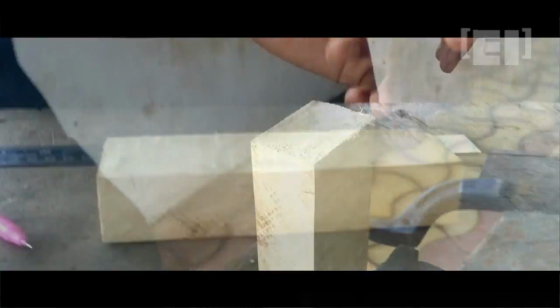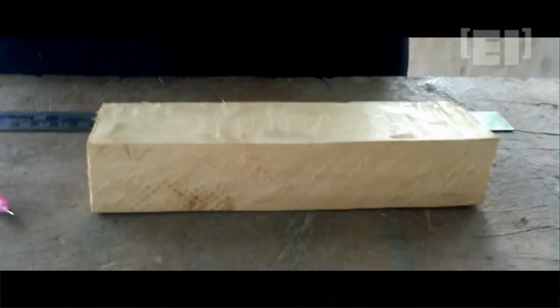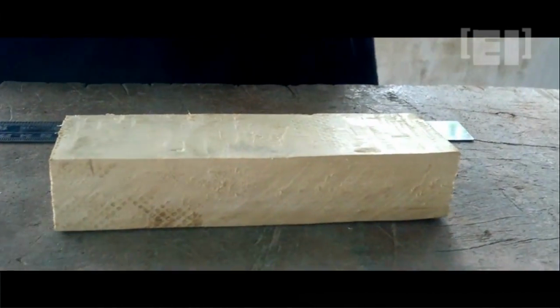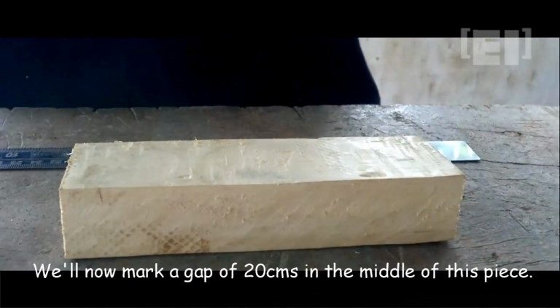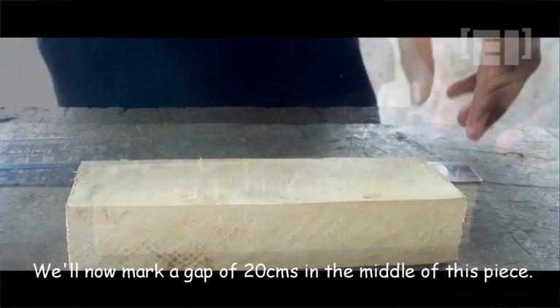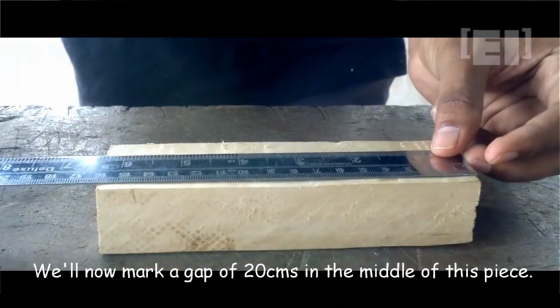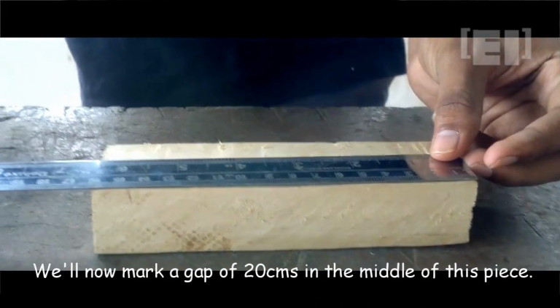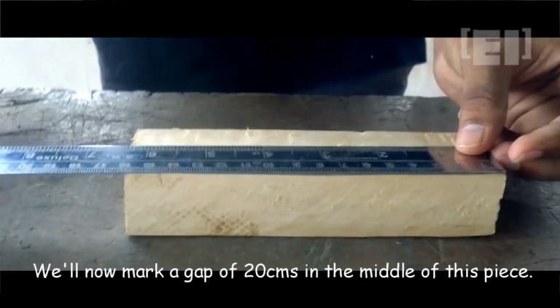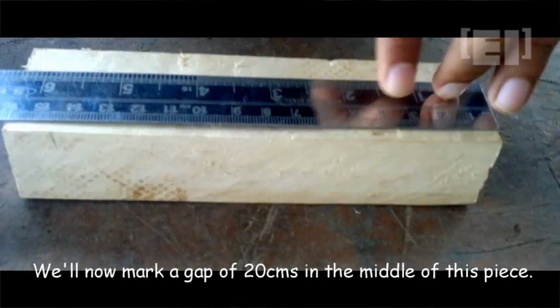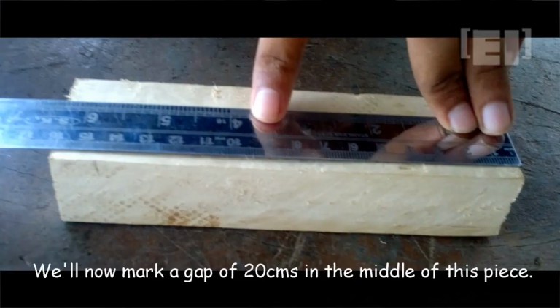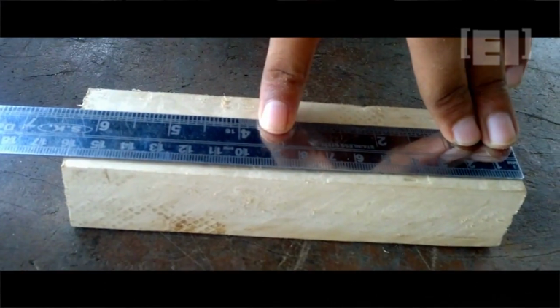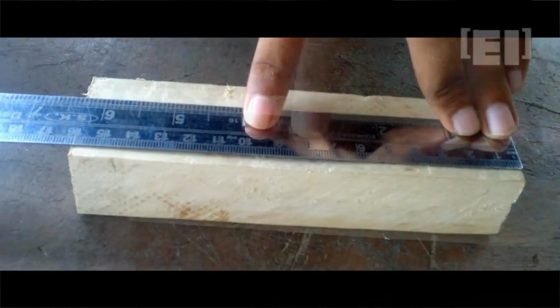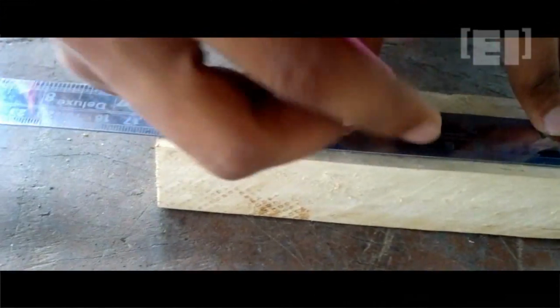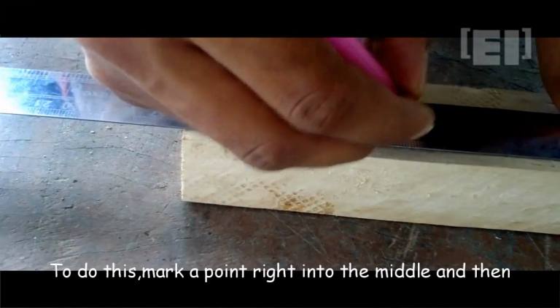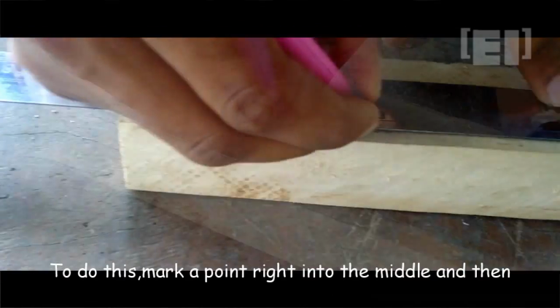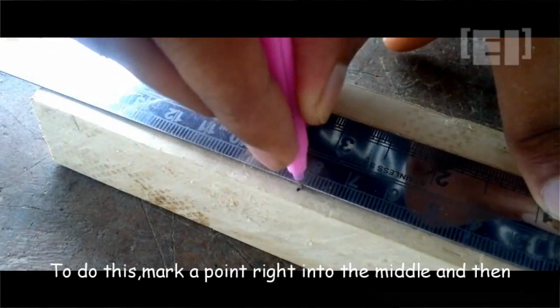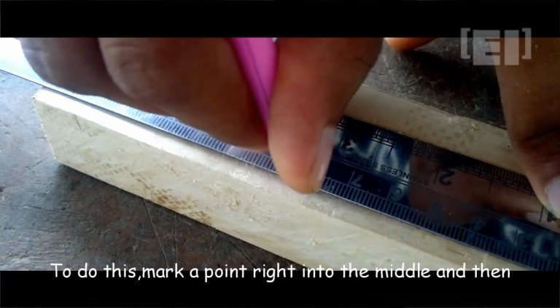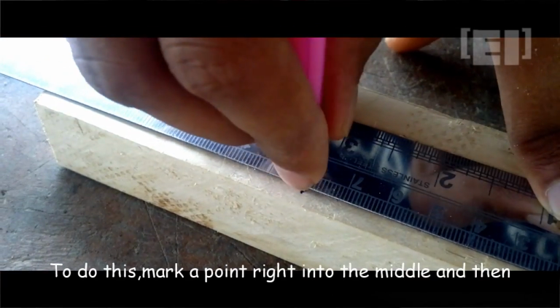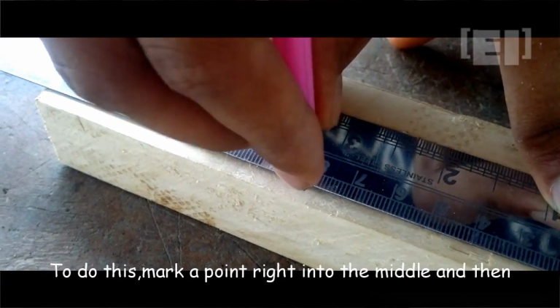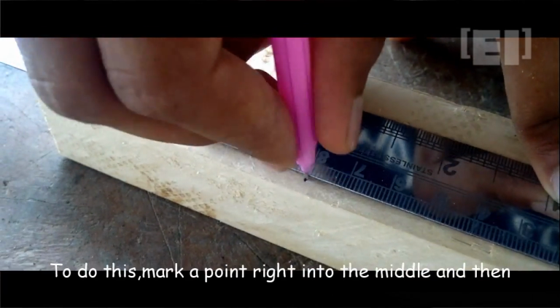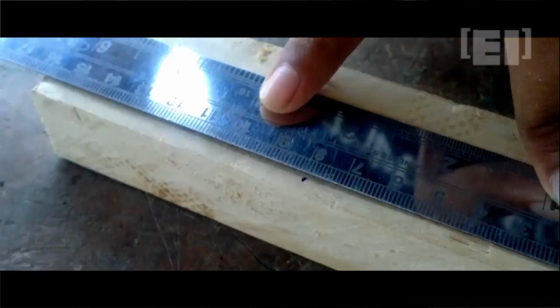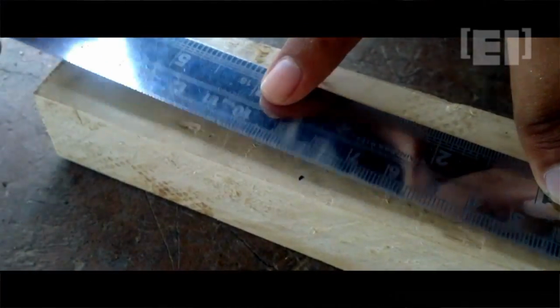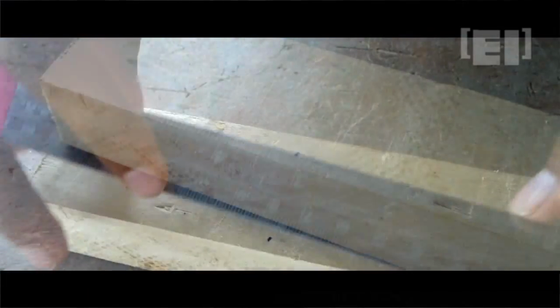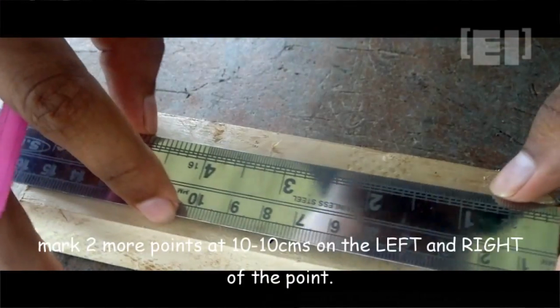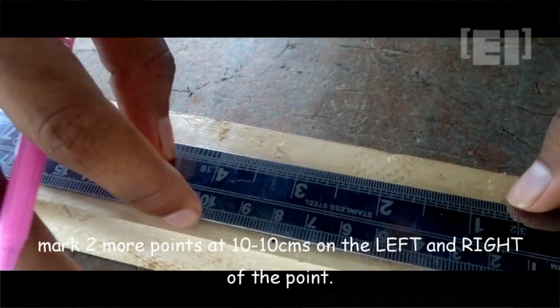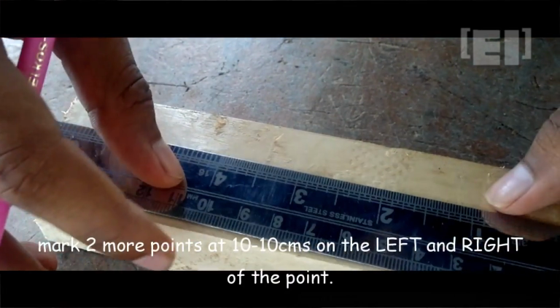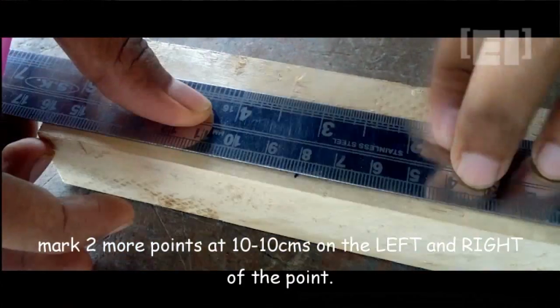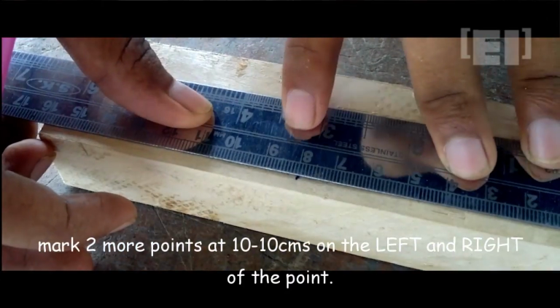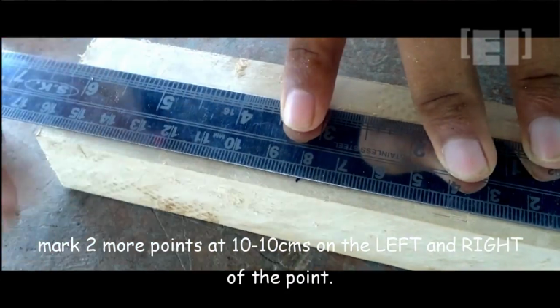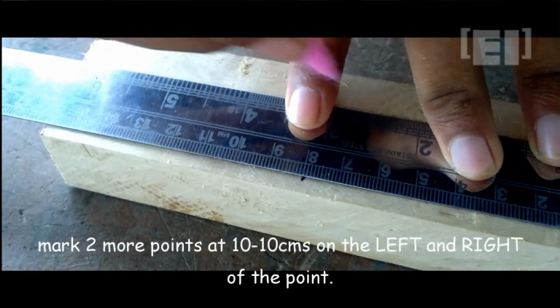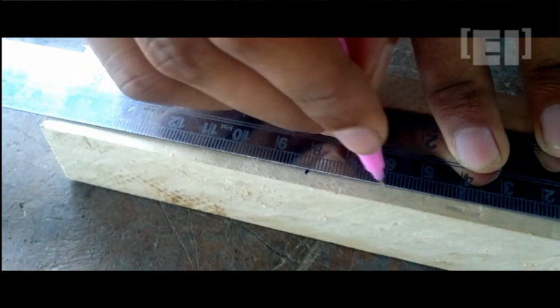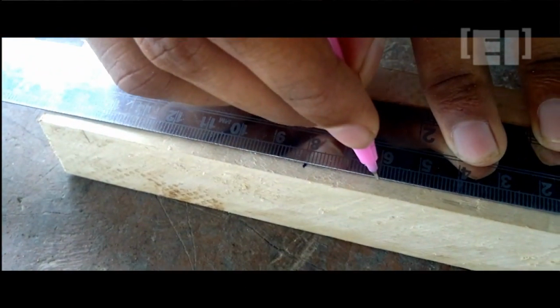Now we'll mark a gap of 20 cm in the middle of this piece by first marking its middle and then taking 10 cm on its left and 10 cm on its right.